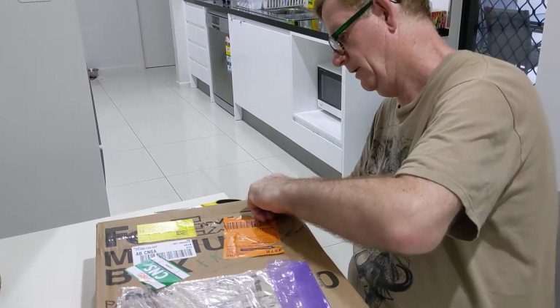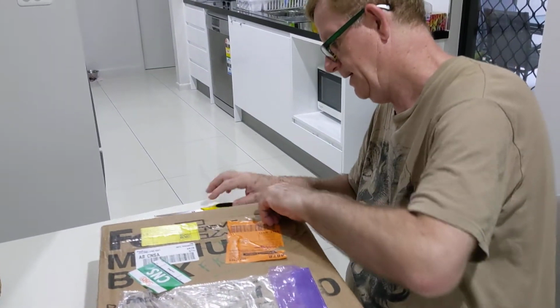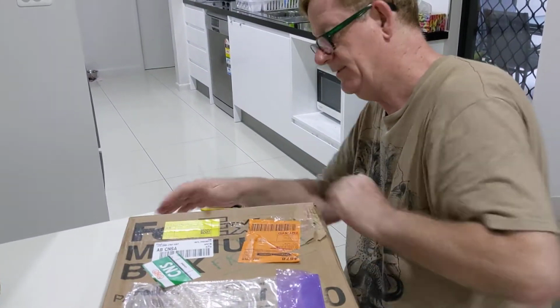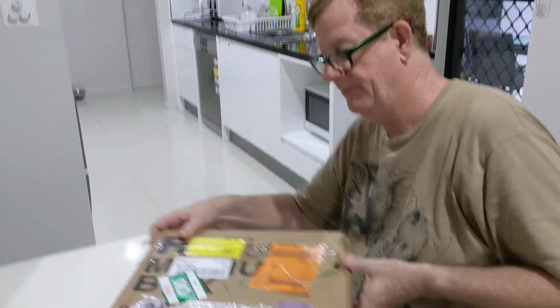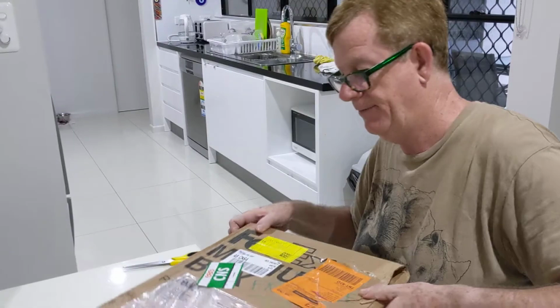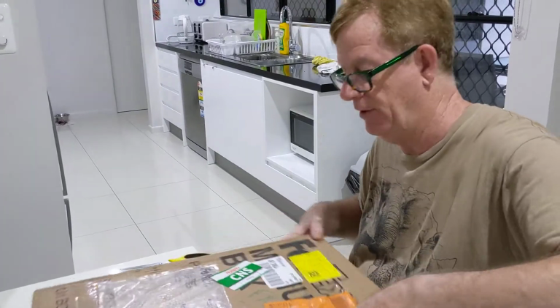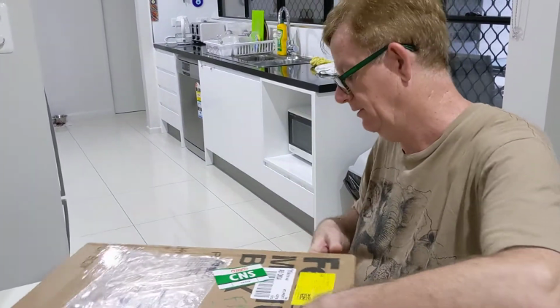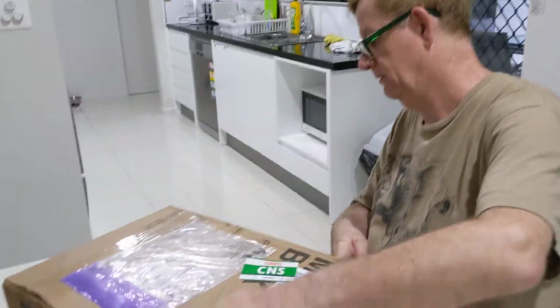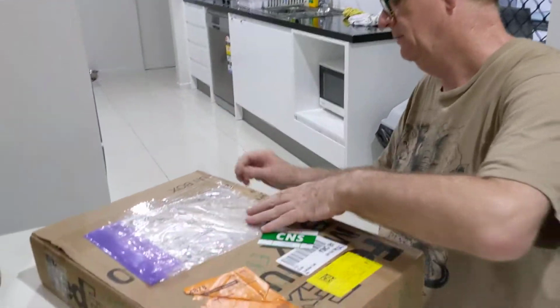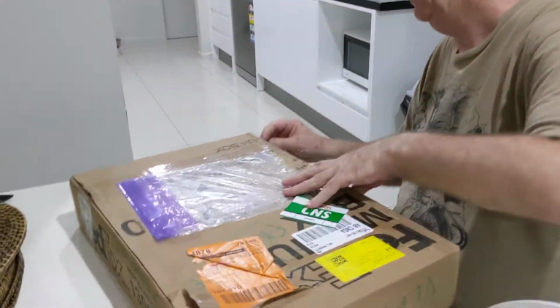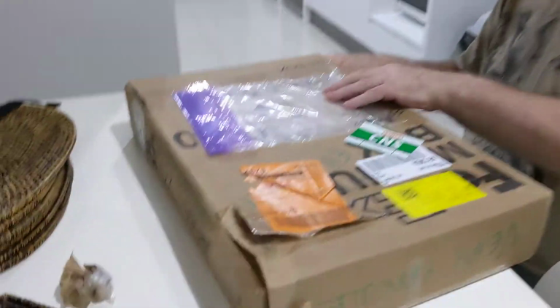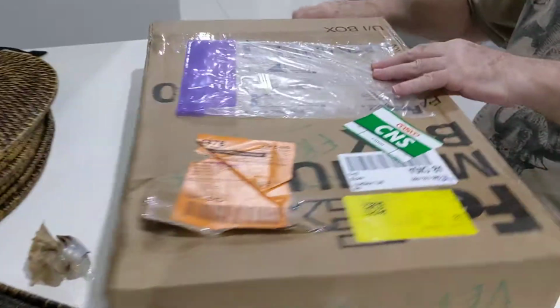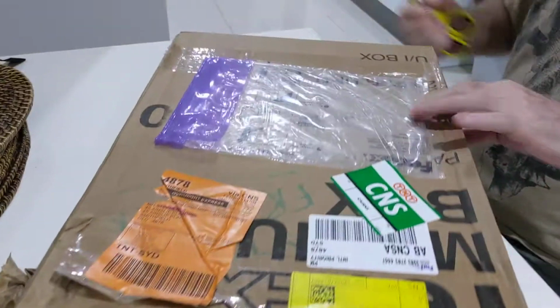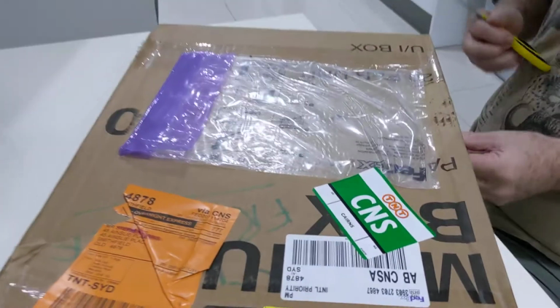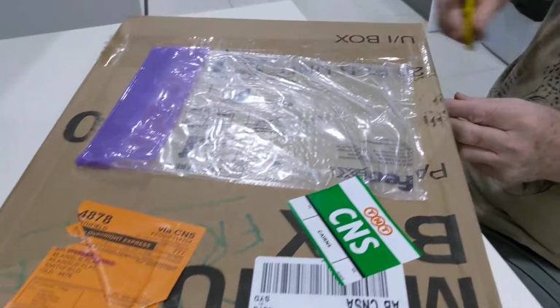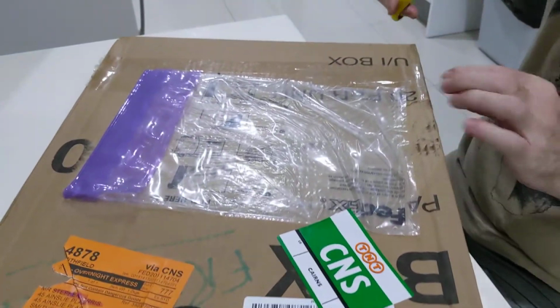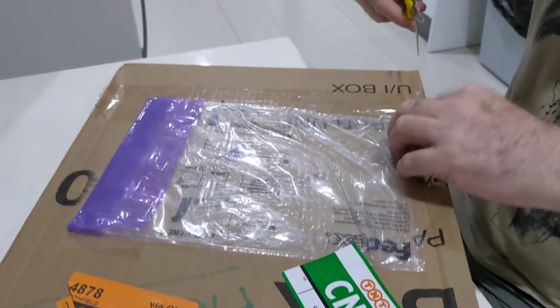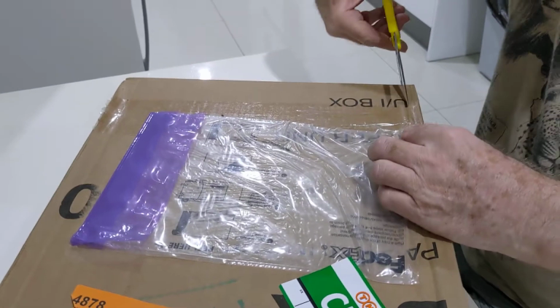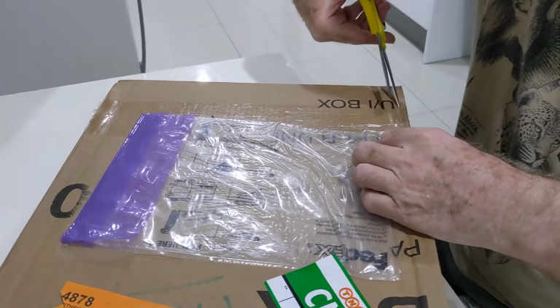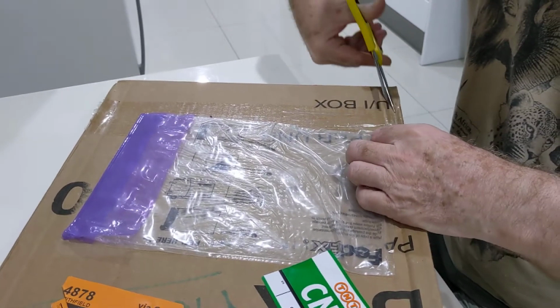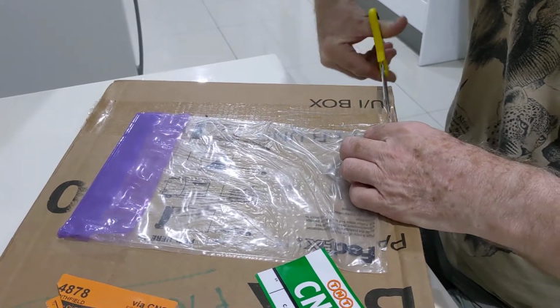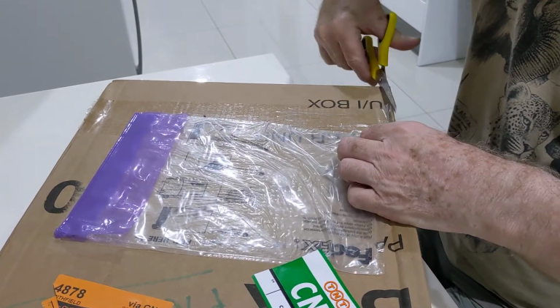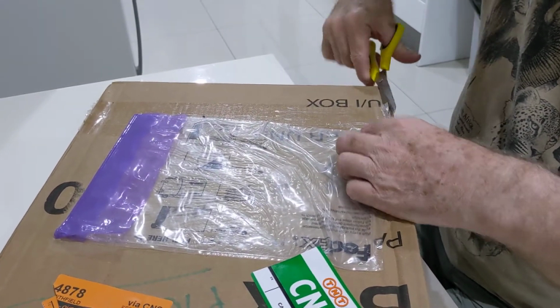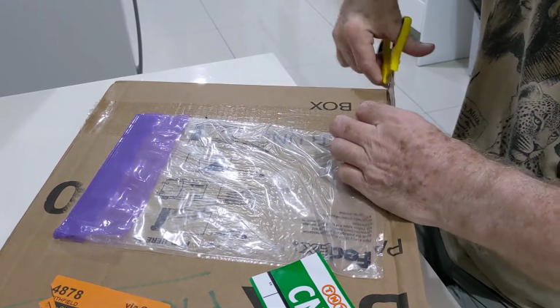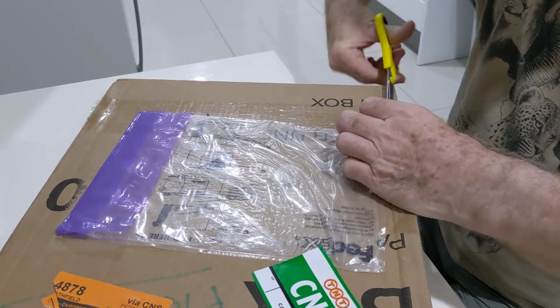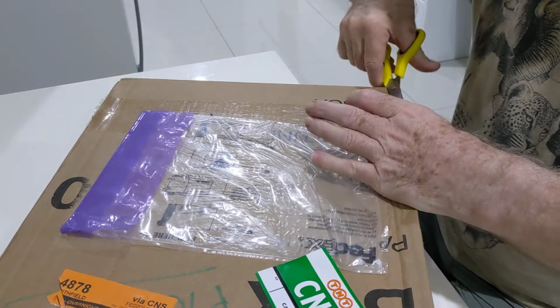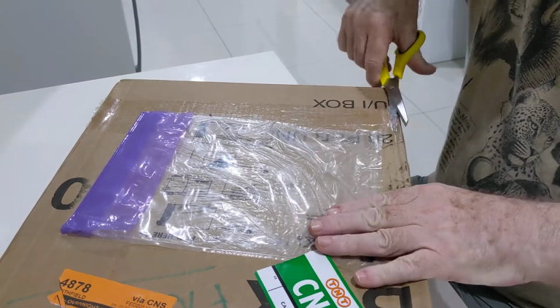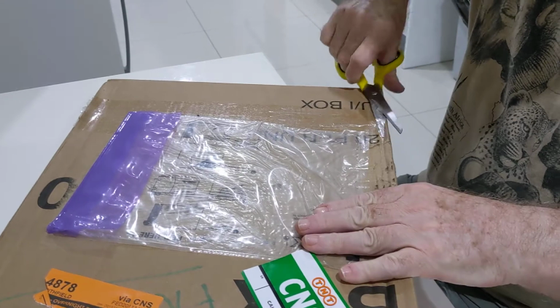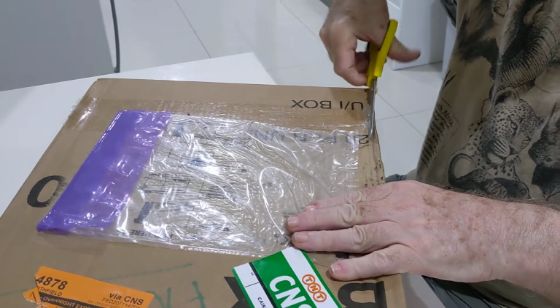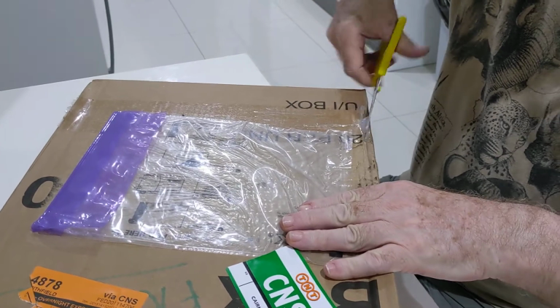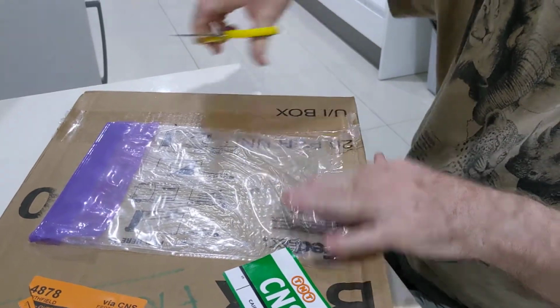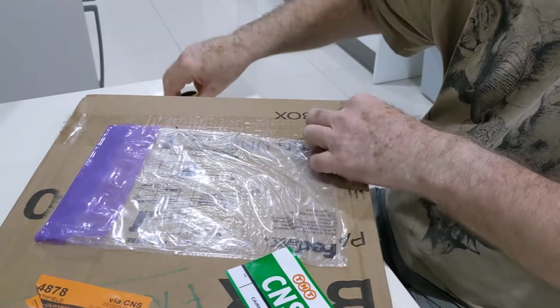This is the Emirates parcel. It's a replacement of two wings for a model aircraft — the Emirates 8, 3, 18. Airbrush.